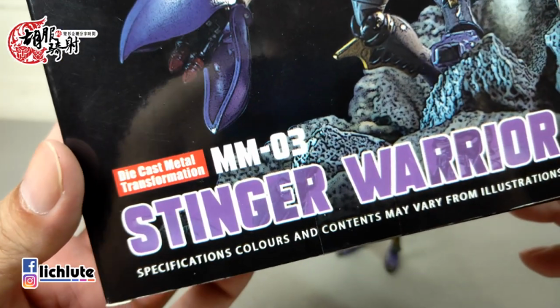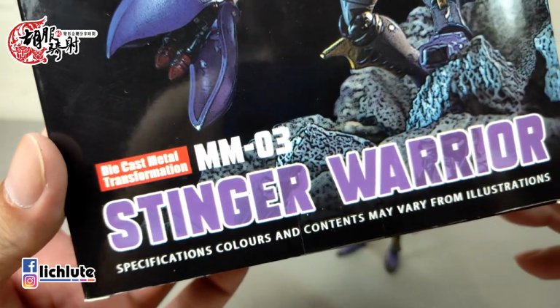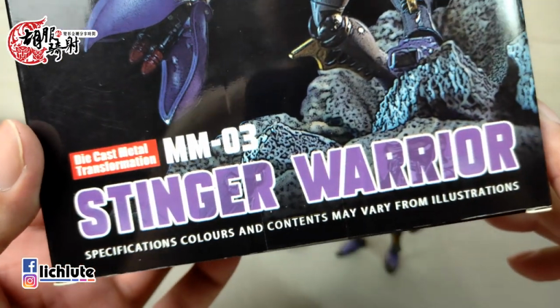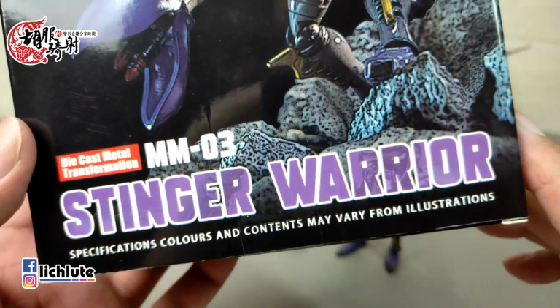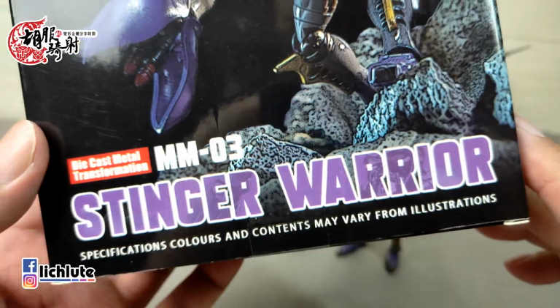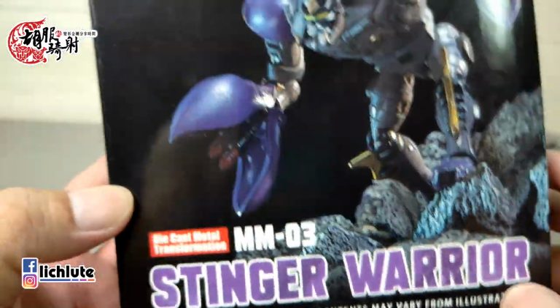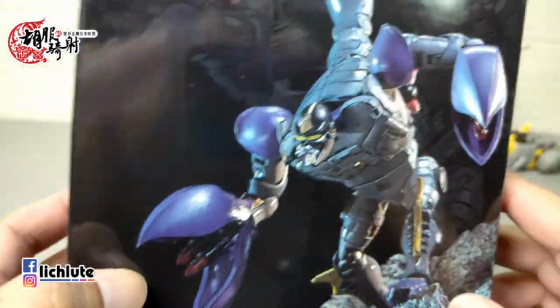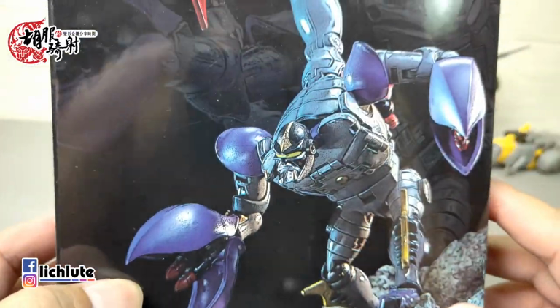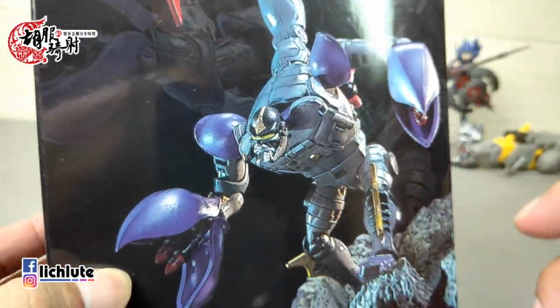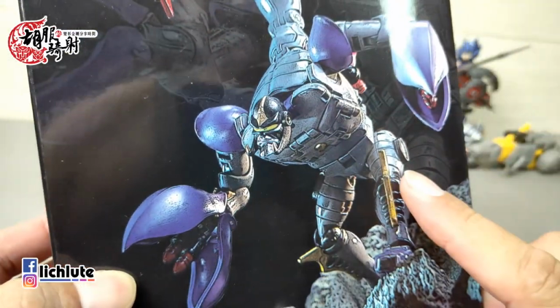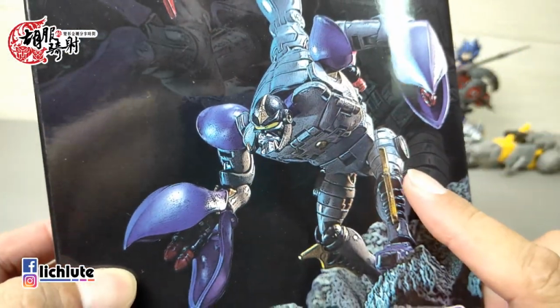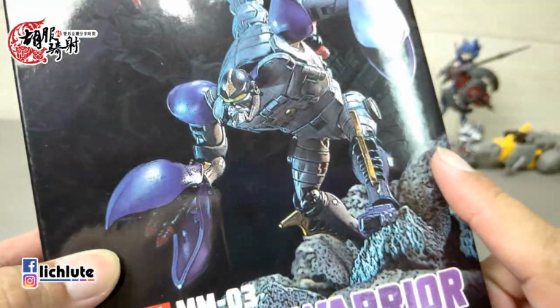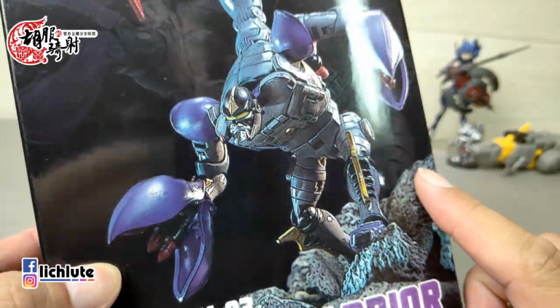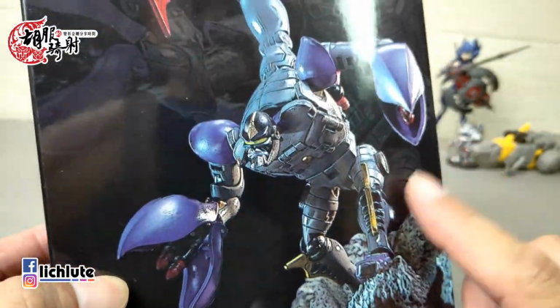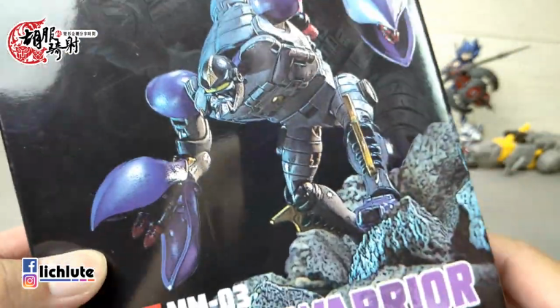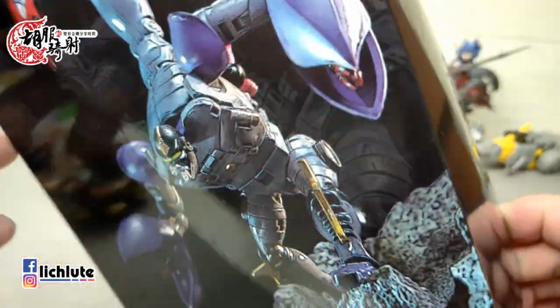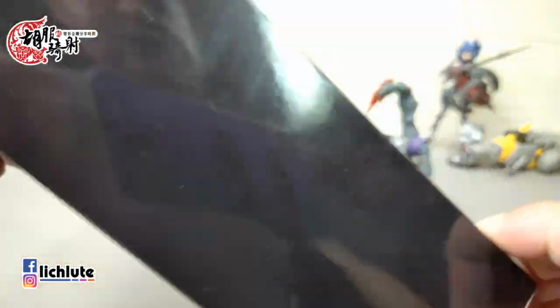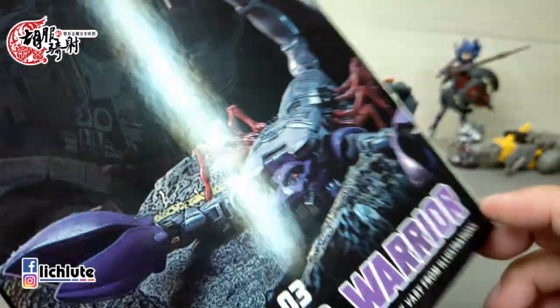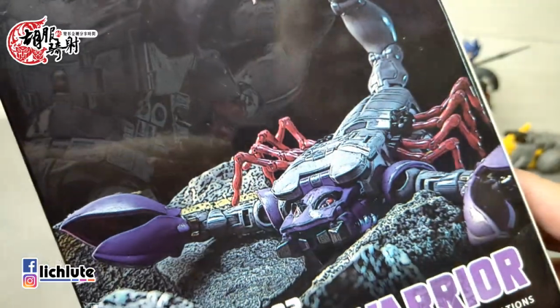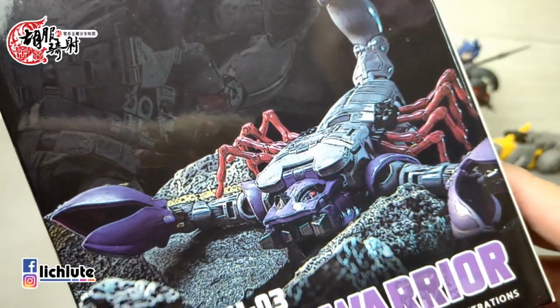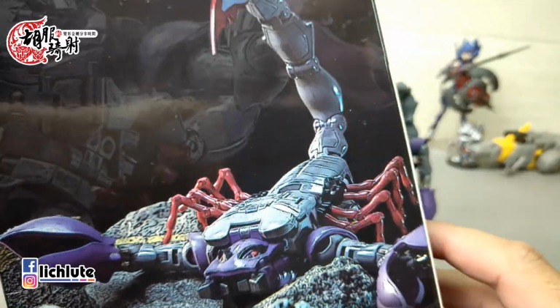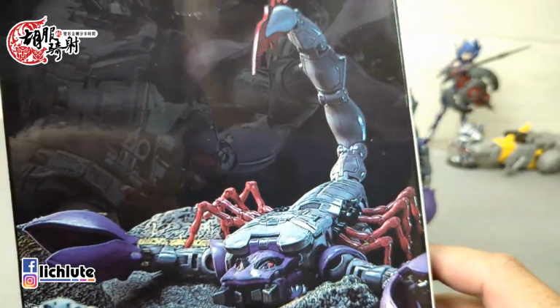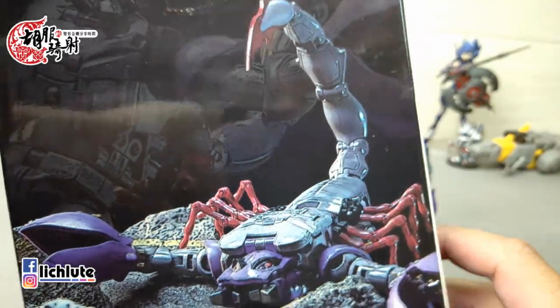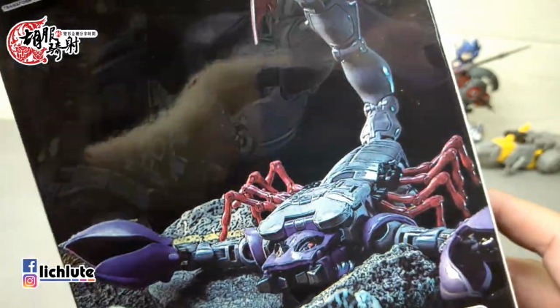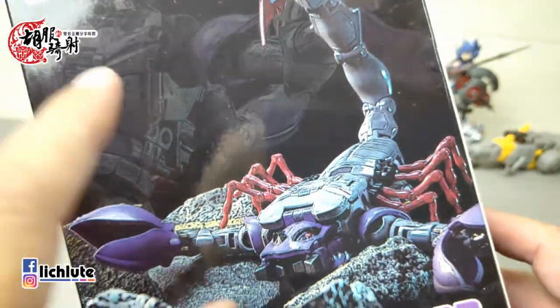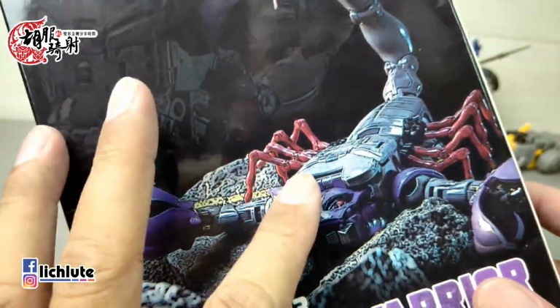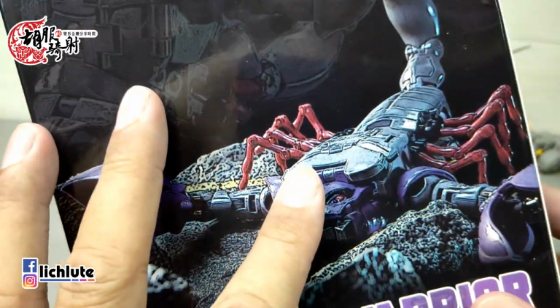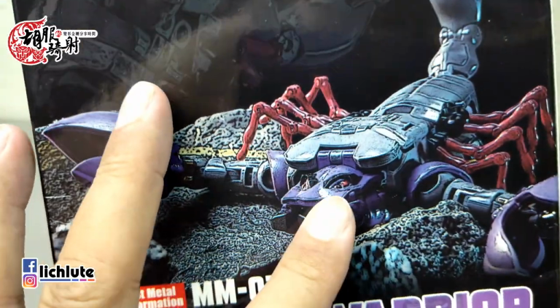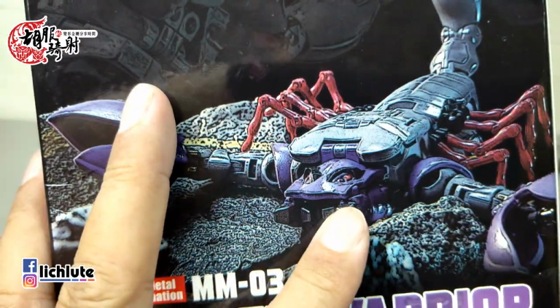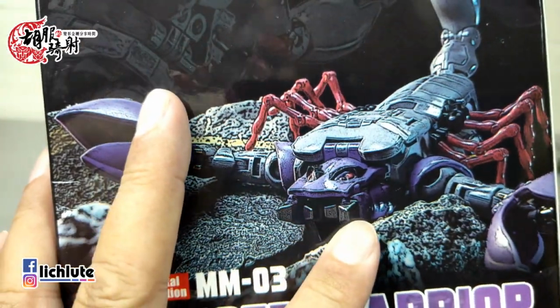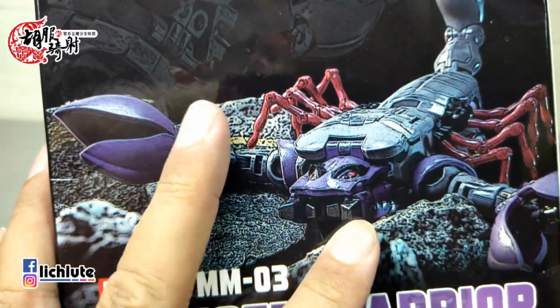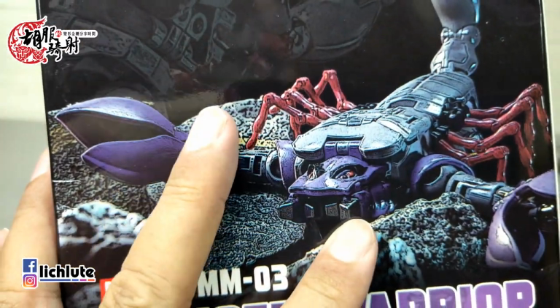欢迎各位再次收看五部戏车的变形金刚分享时间，这是我们第1341节的节目。我们今天来做一个小比例的第三方玩具T1所推出的MM03，他们的第三个小比例玩具是Tinker Warrior。这次勇士盒会的正面是人形，背面的话是一个蝎子的形态。由于它是用玩具下去实际拍摄的。